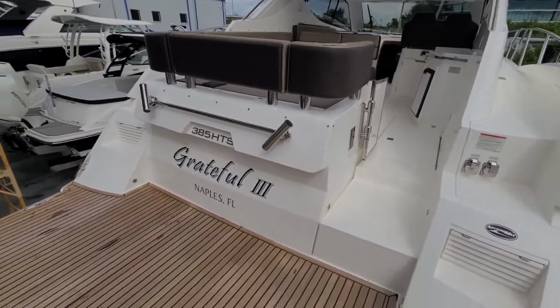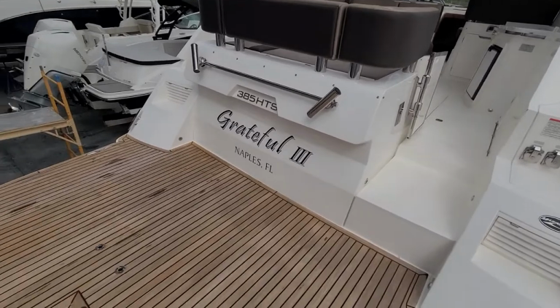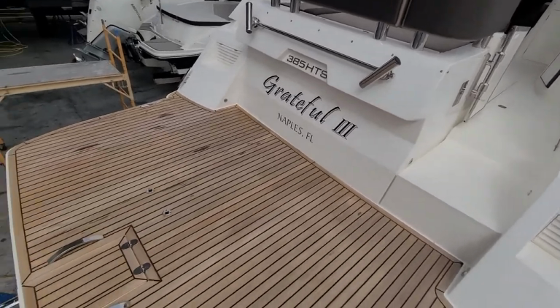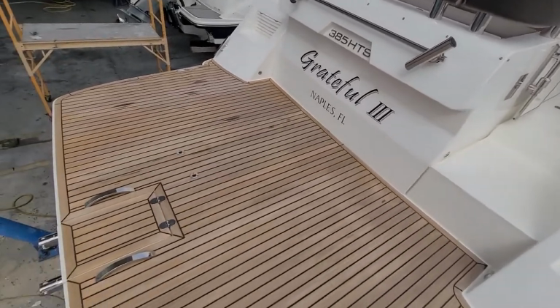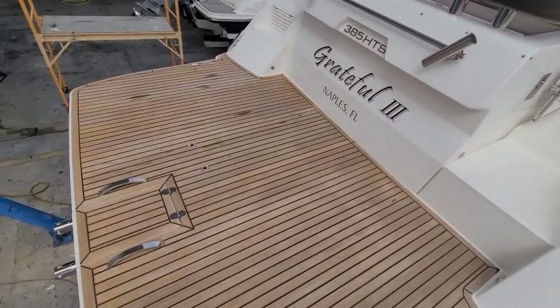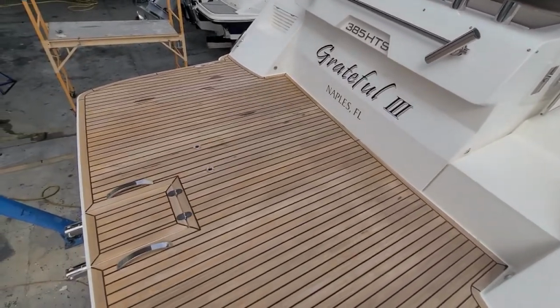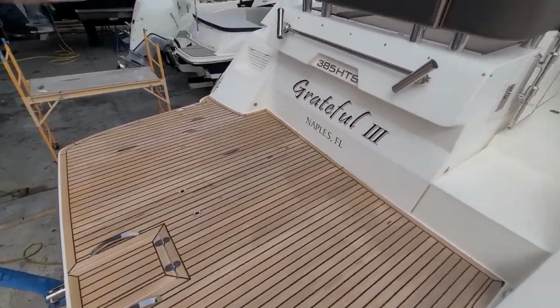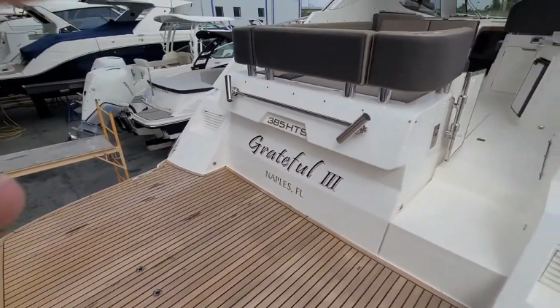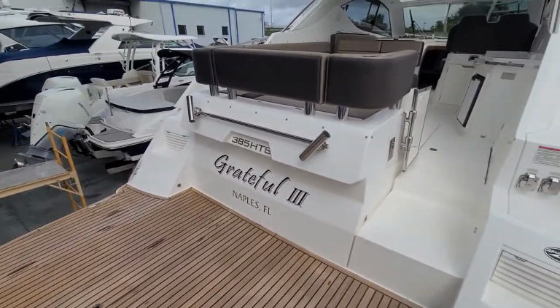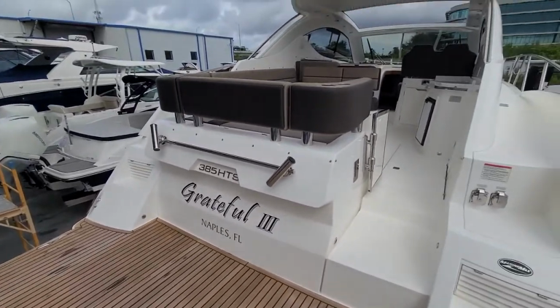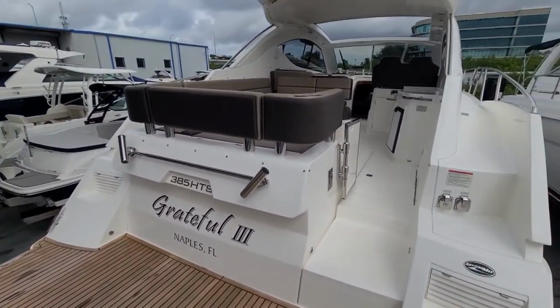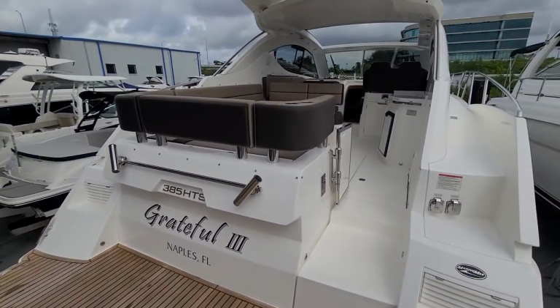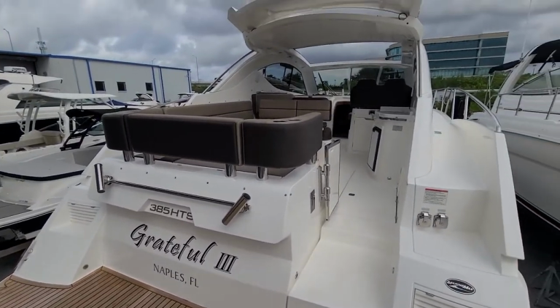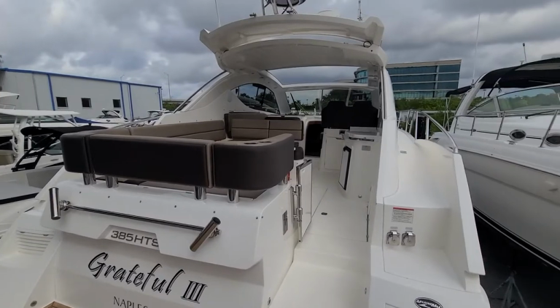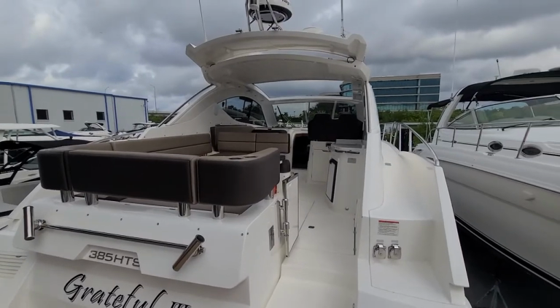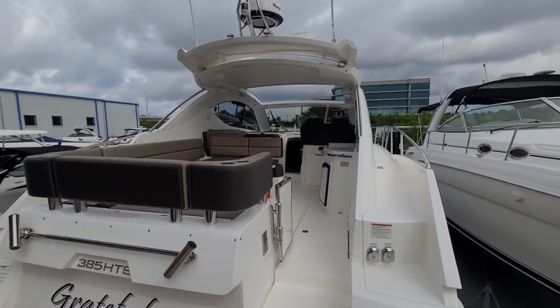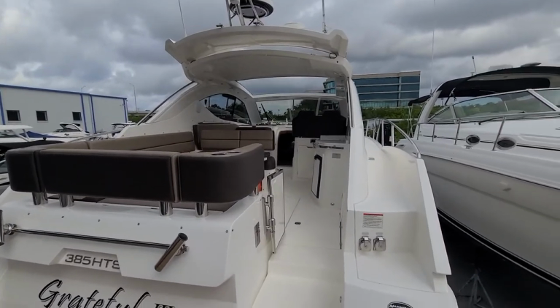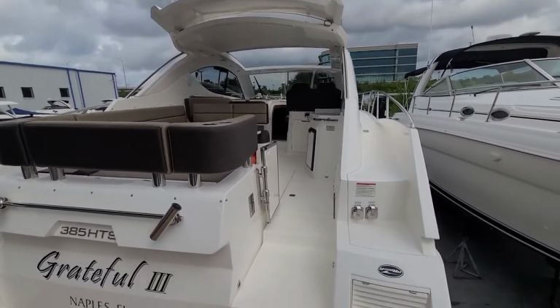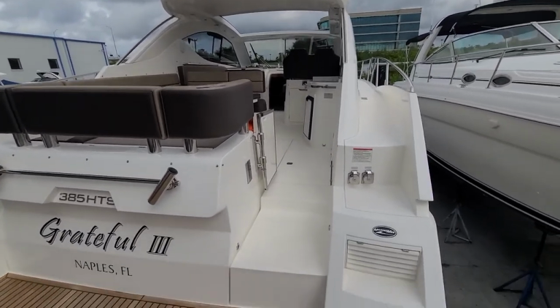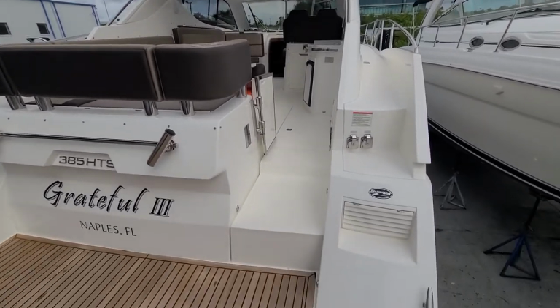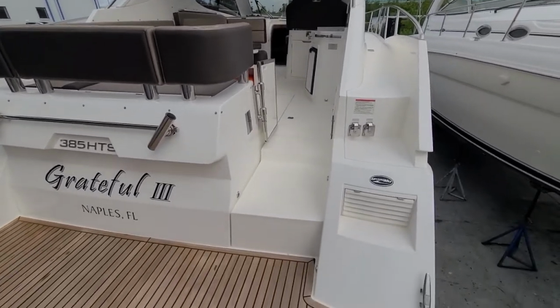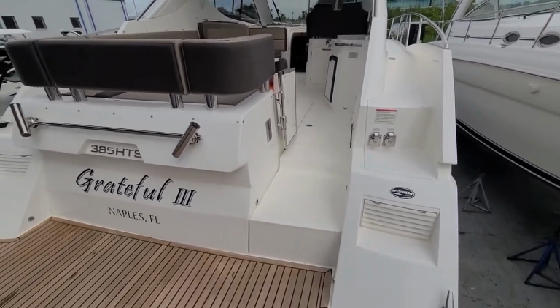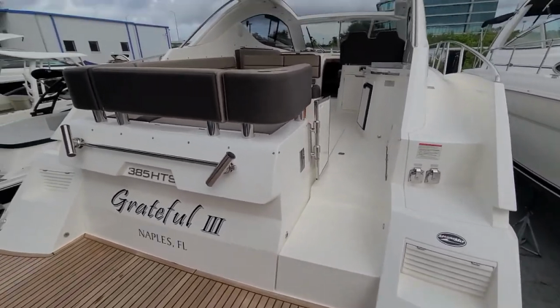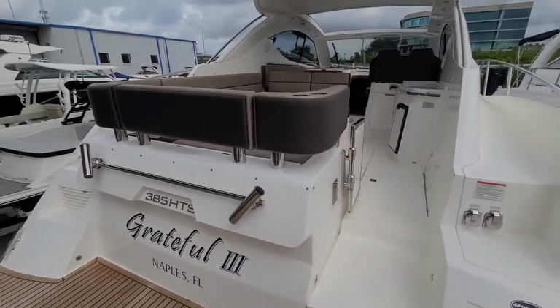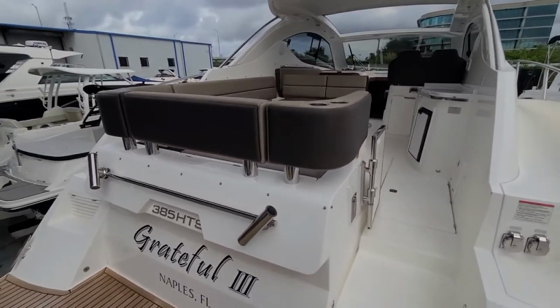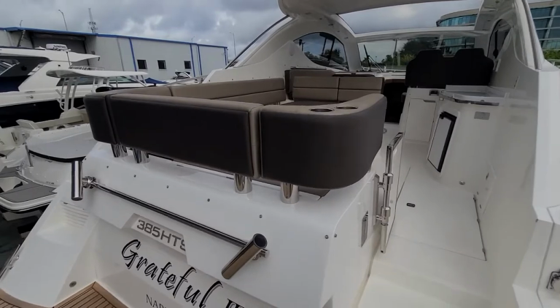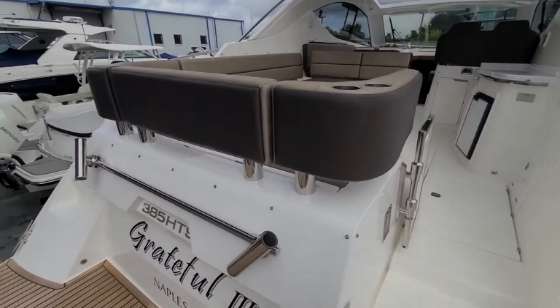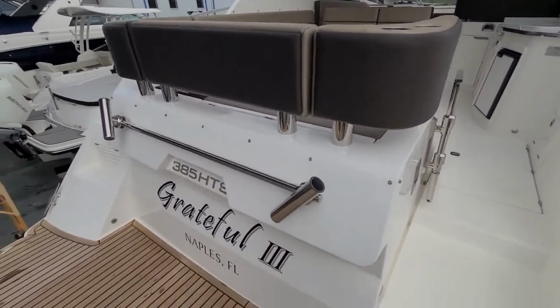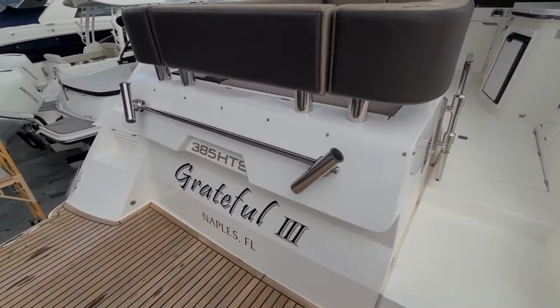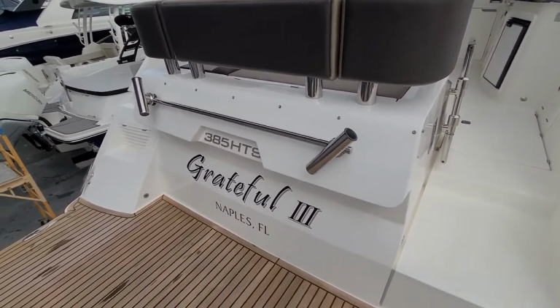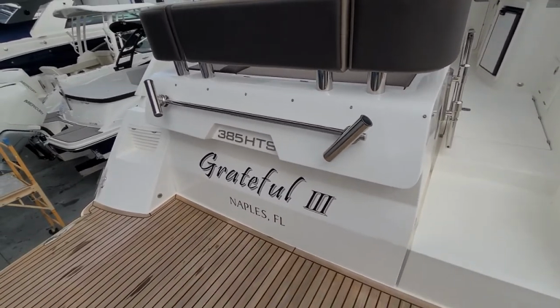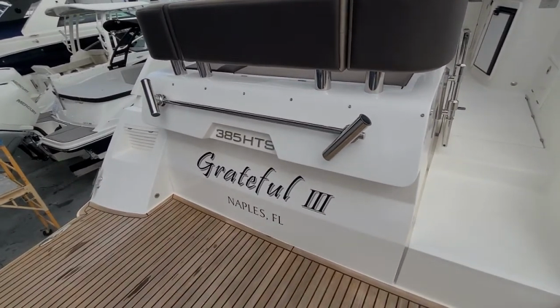The boat is stored out of the water. She has twin Volvo D6 stern drives with joystick control, just serviced by a local Volvo Penta dealer. Underneath here you've got a trunk for dinghy storage.